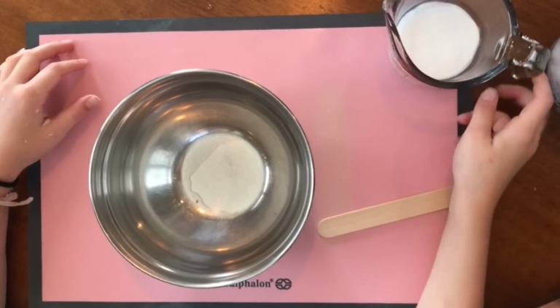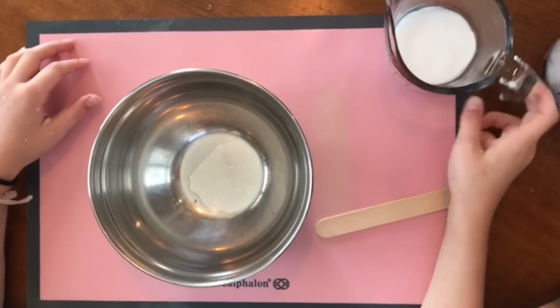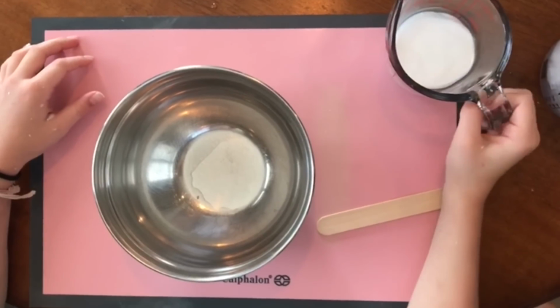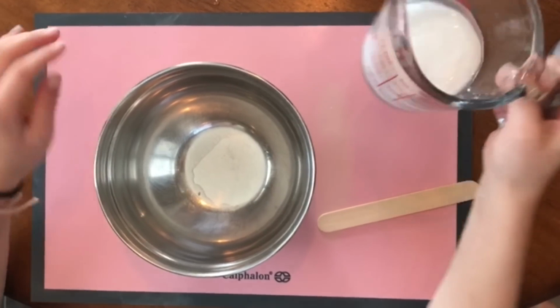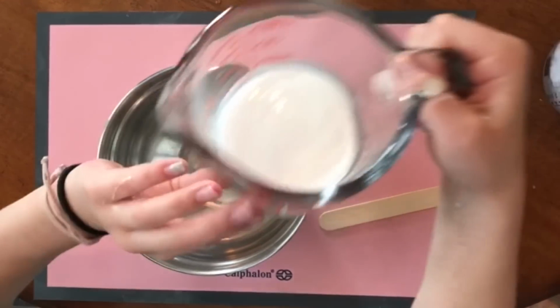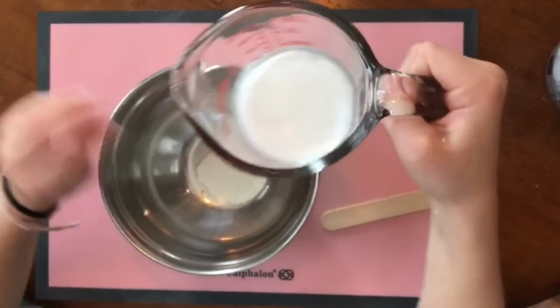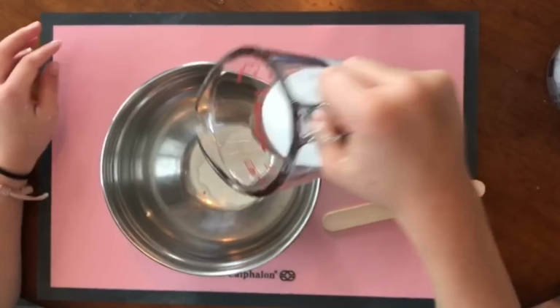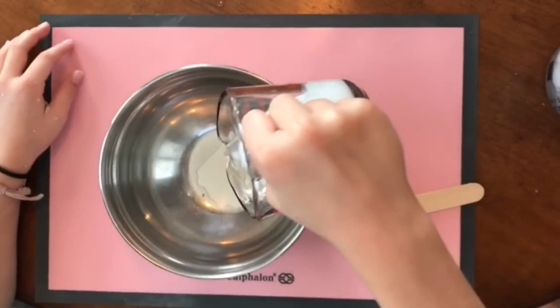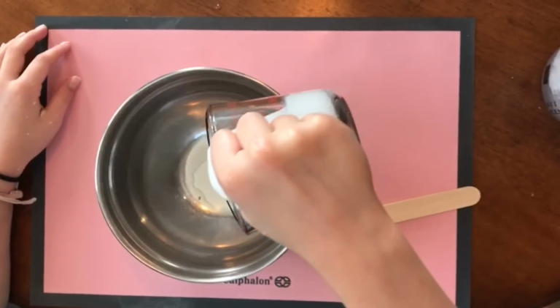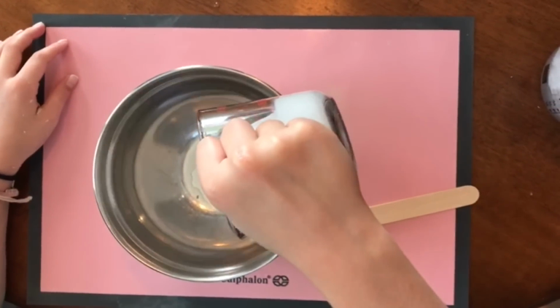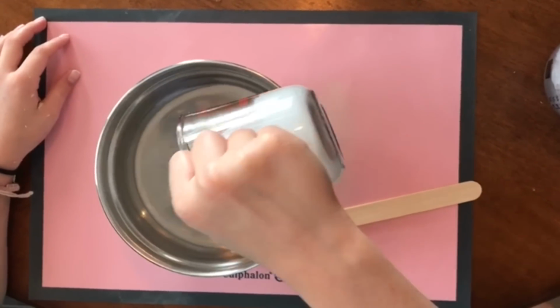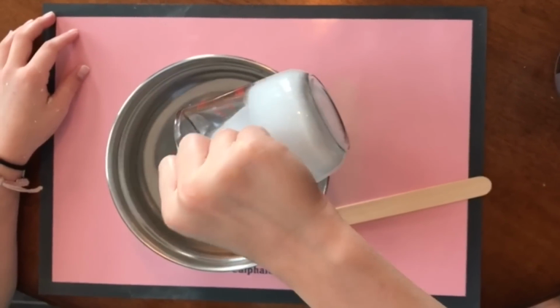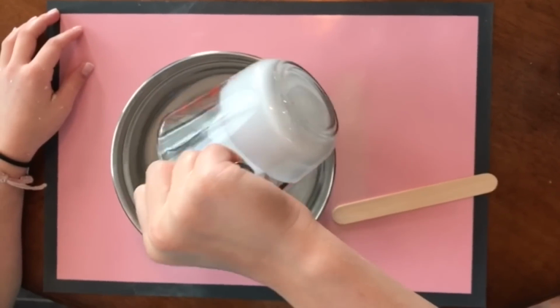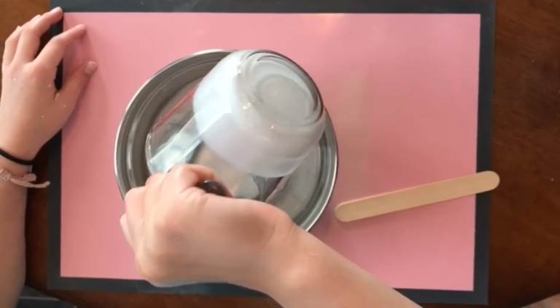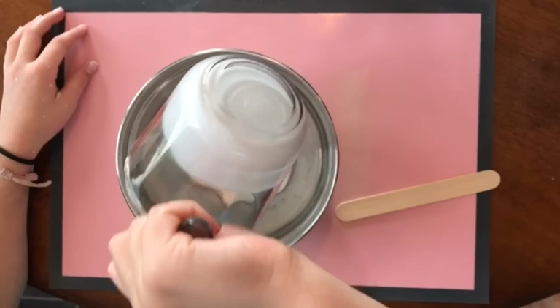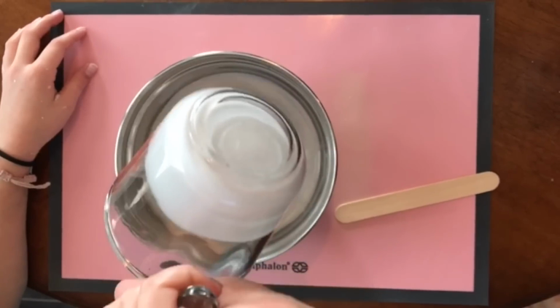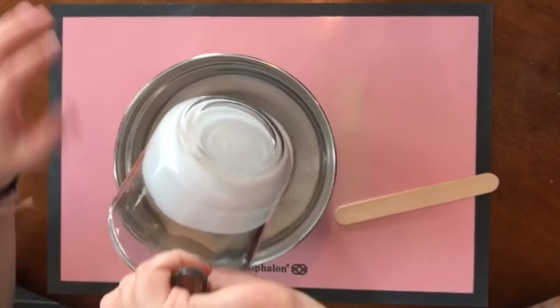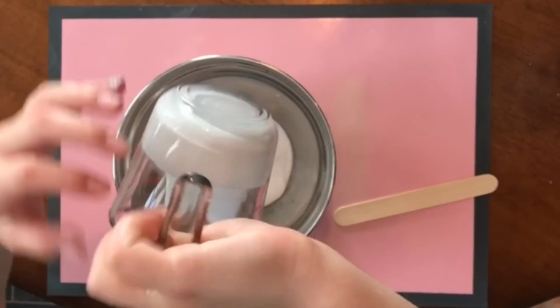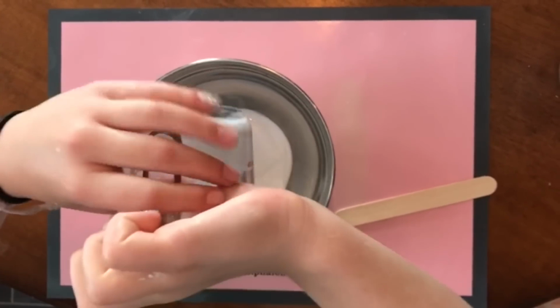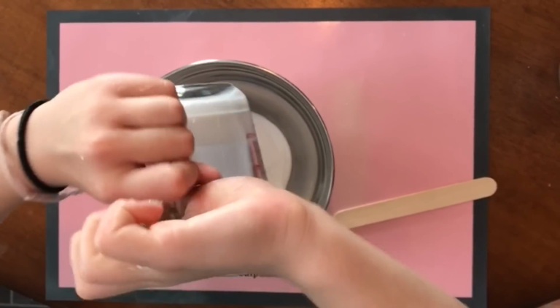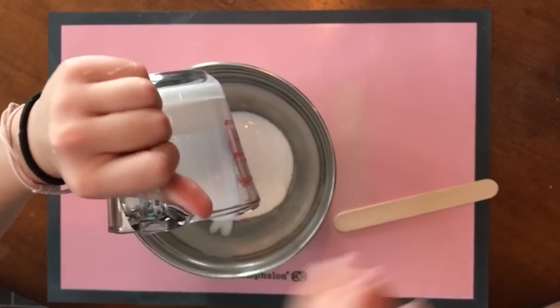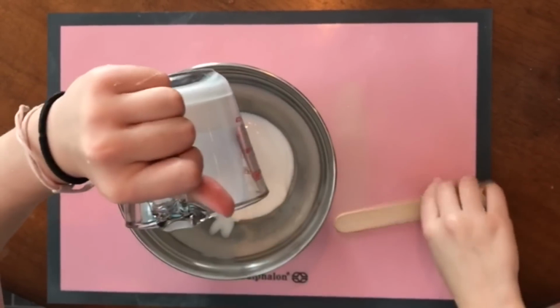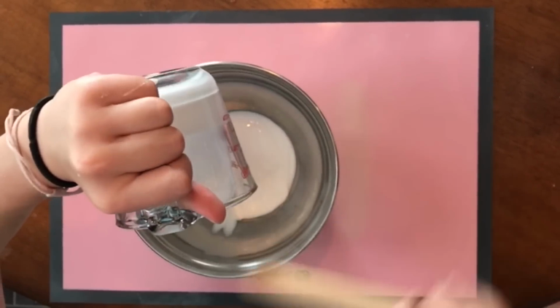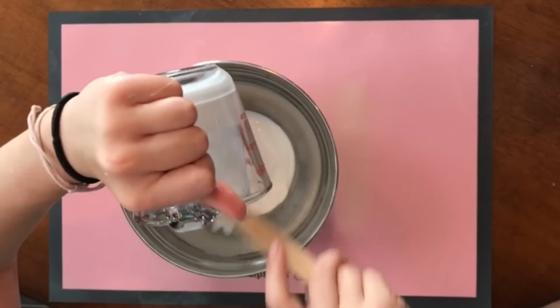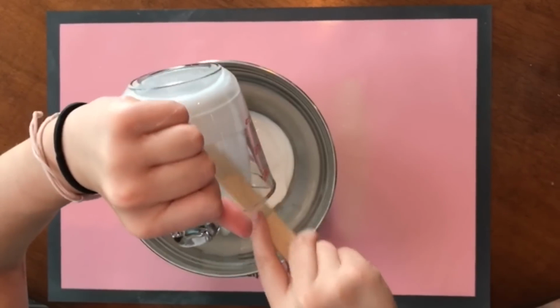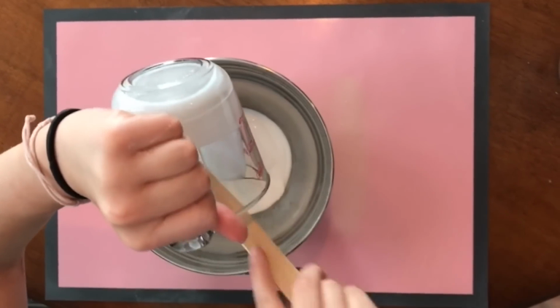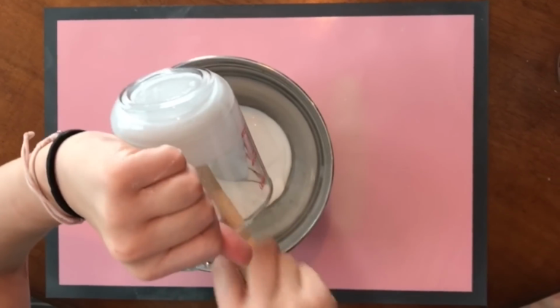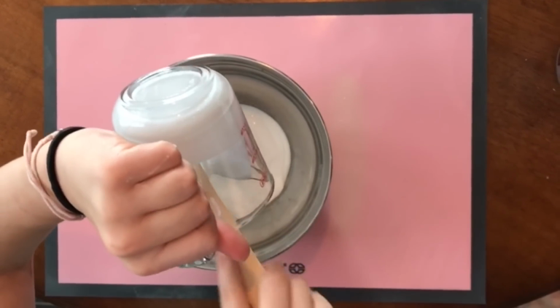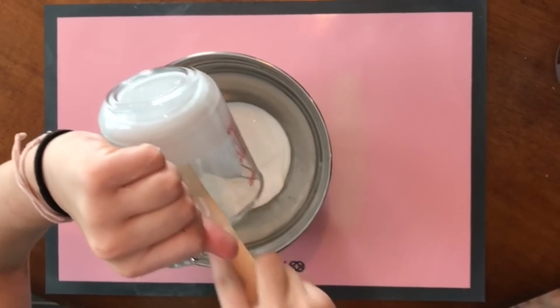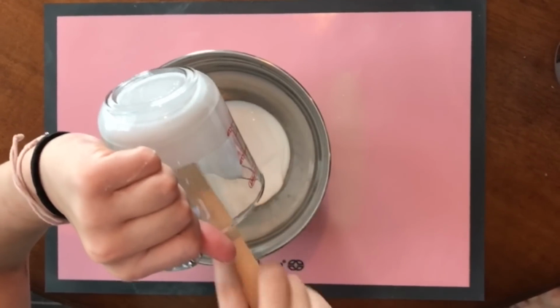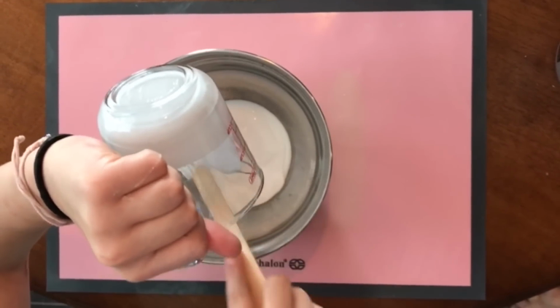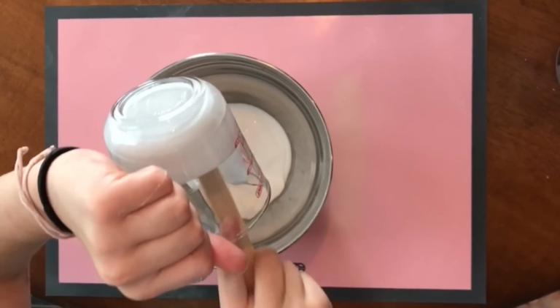So the first step is to add your 3 ounces of Elmer's glue with your 6 ounces of shaving cream into a mixing bowl and stir until it looks like melted marshmallows.